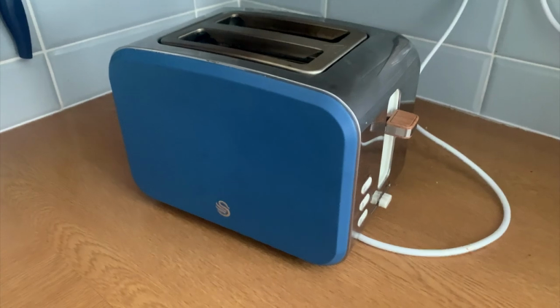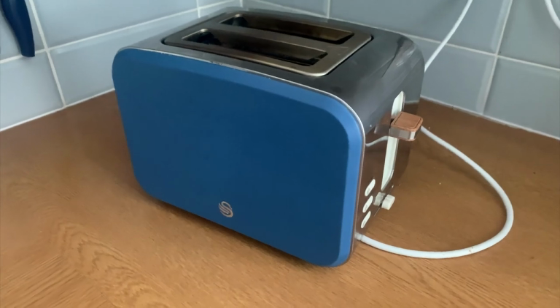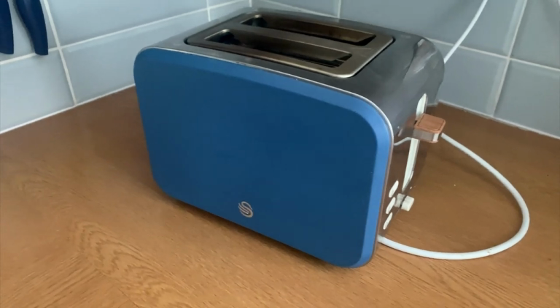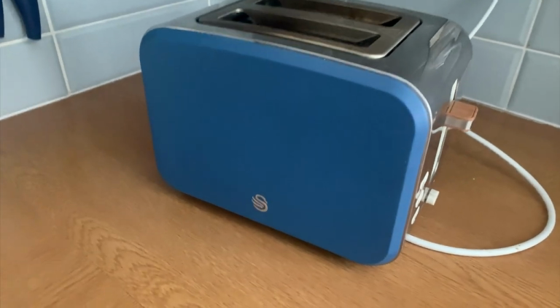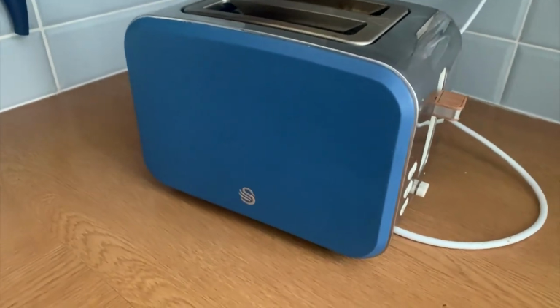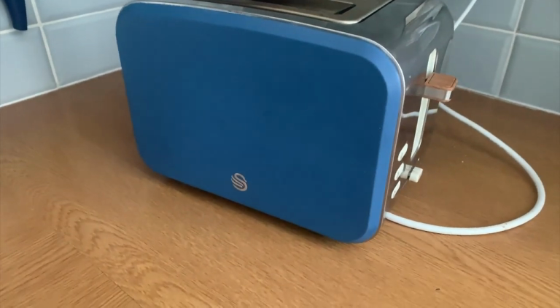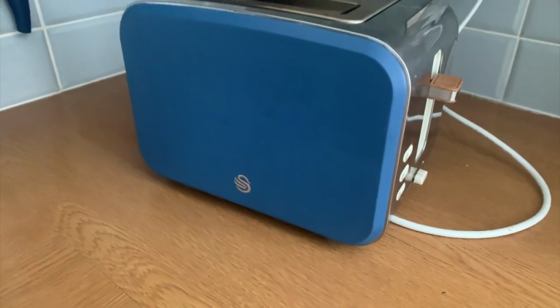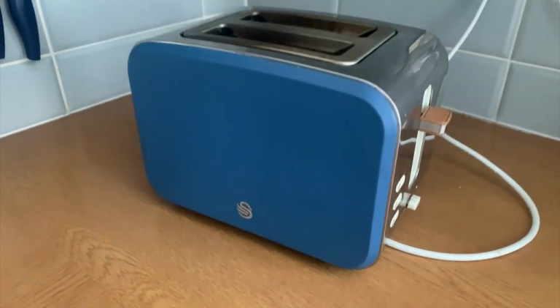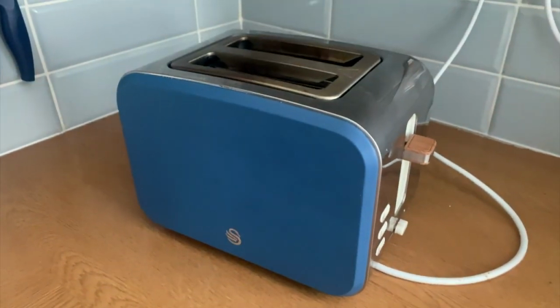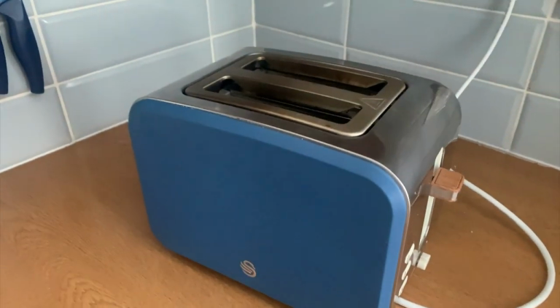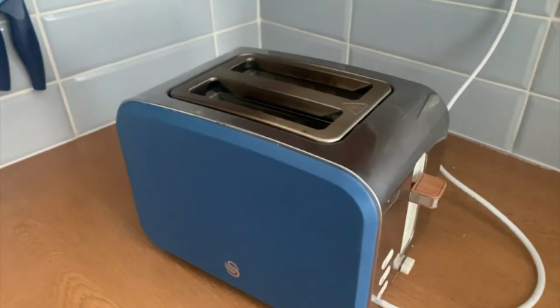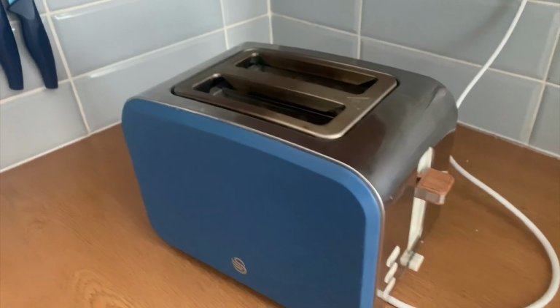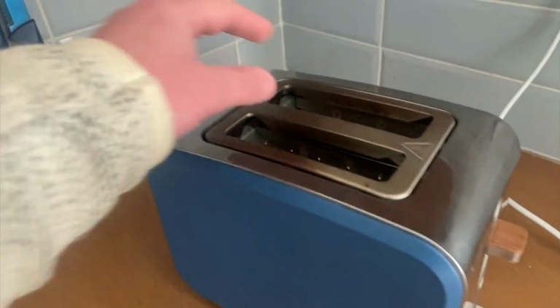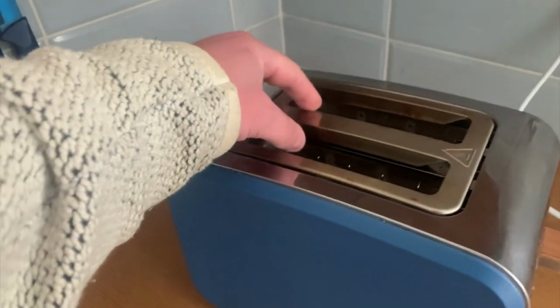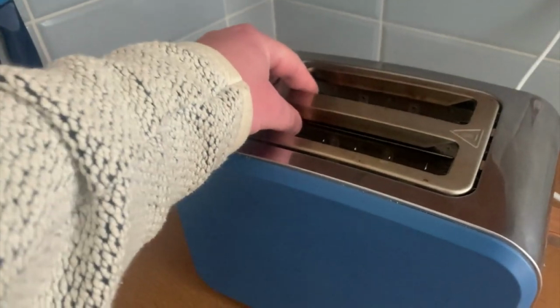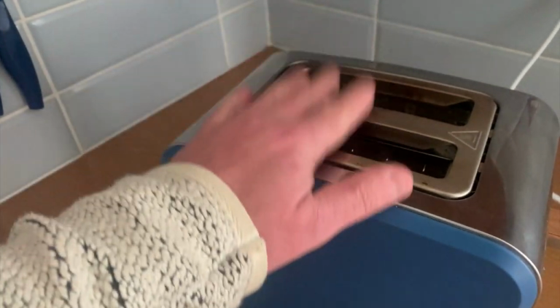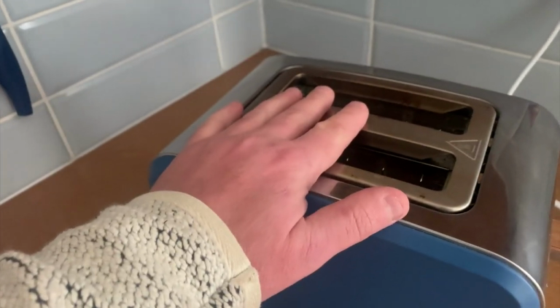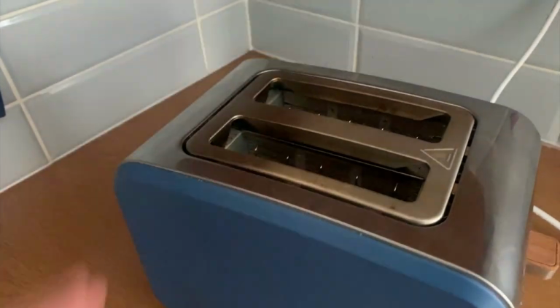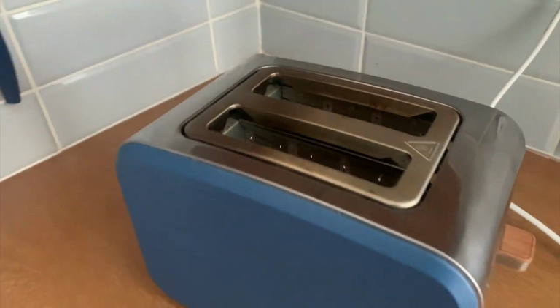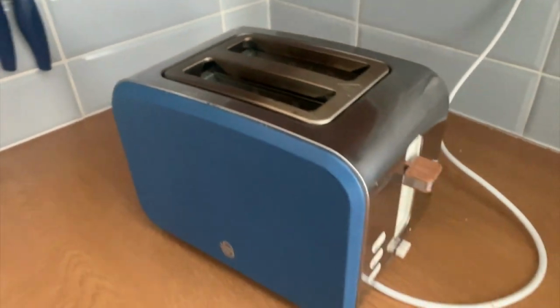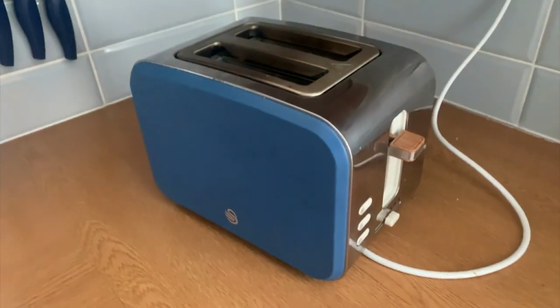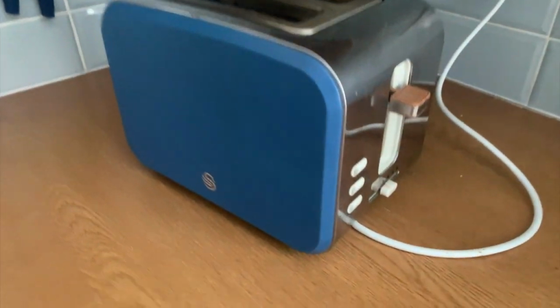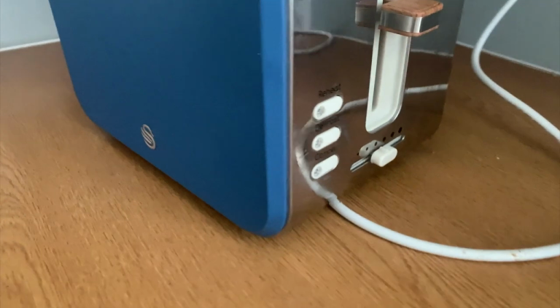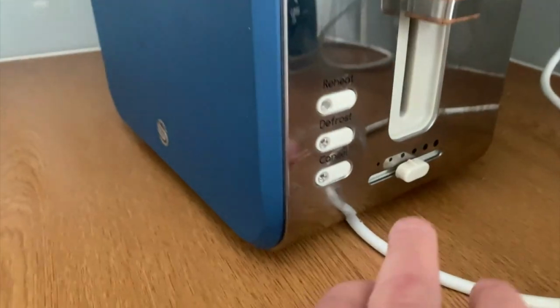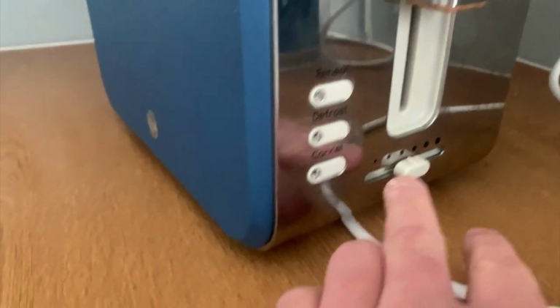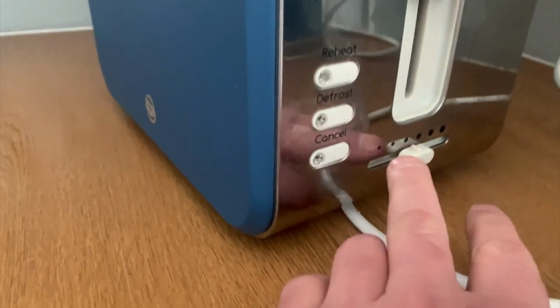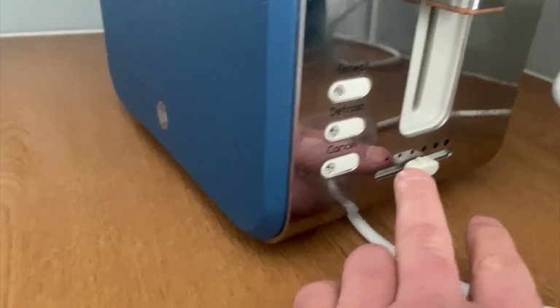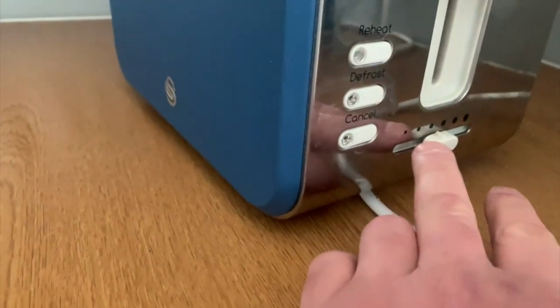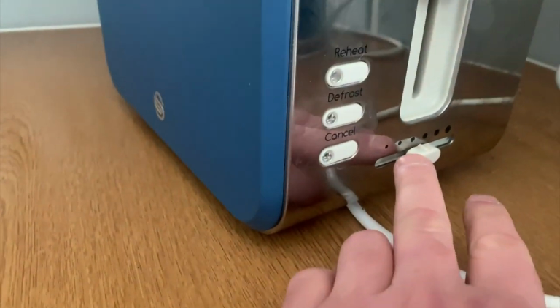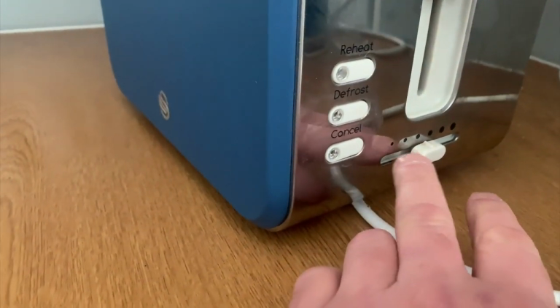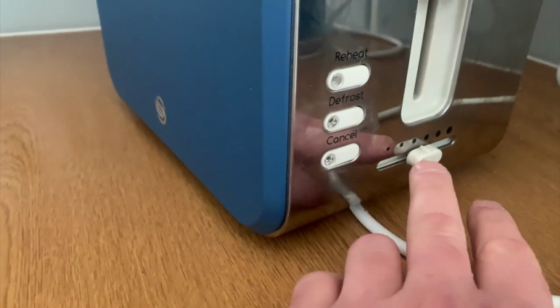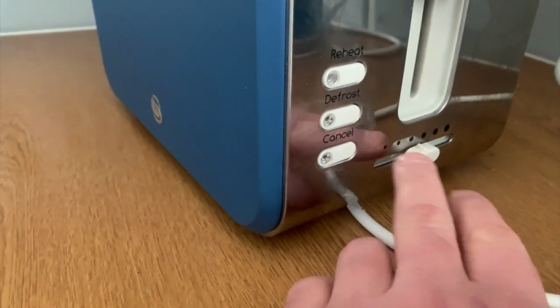So here we have the Swan toaster. The first thing you're going to notice is it's good enough for toasting two items at the same time. It does have this adjustable section here so you can determine how toasted you want whatever you're toasting.